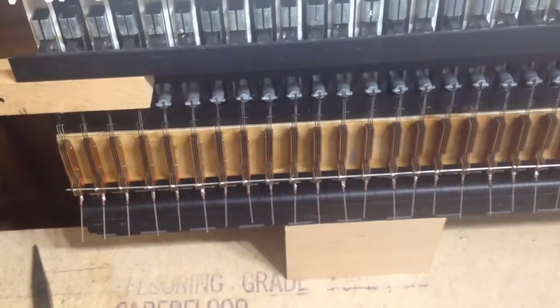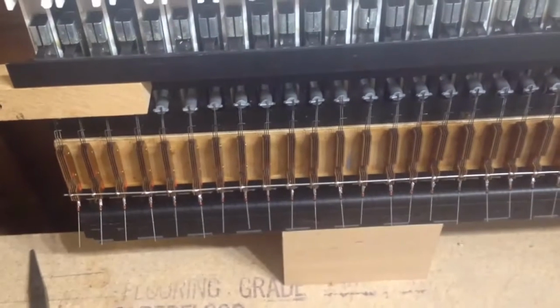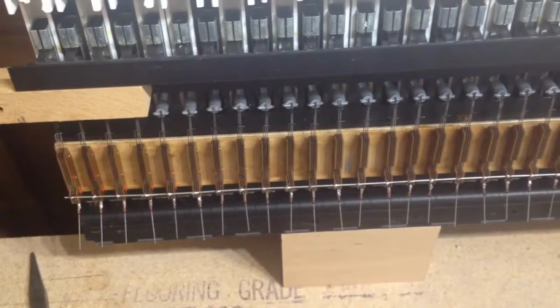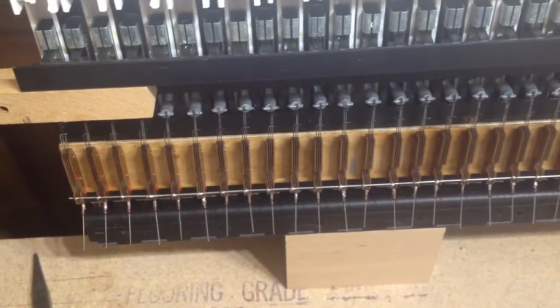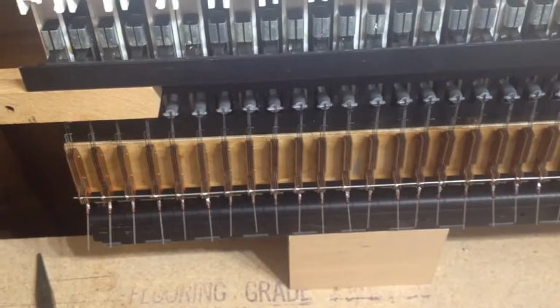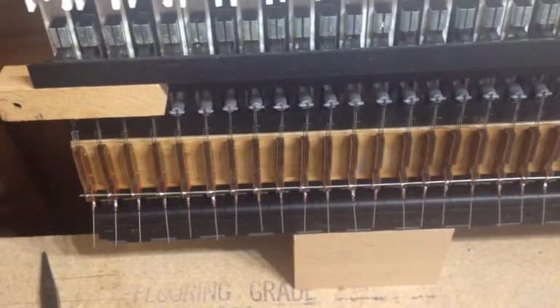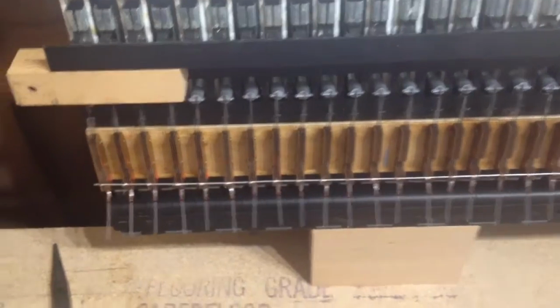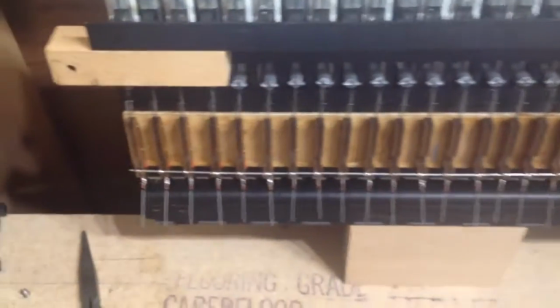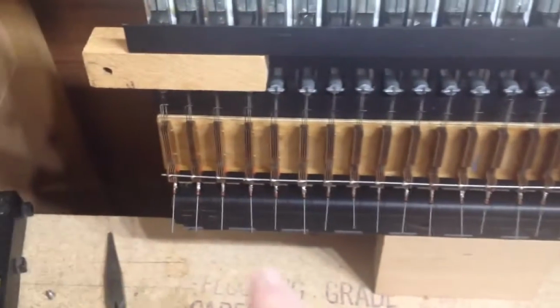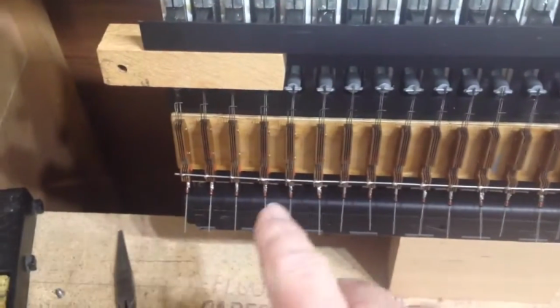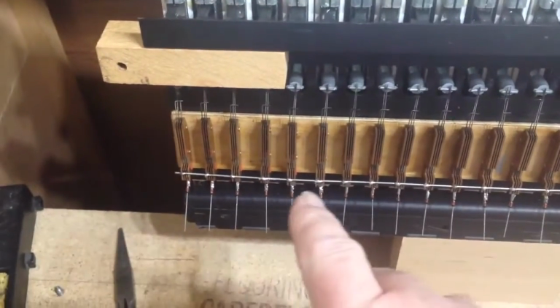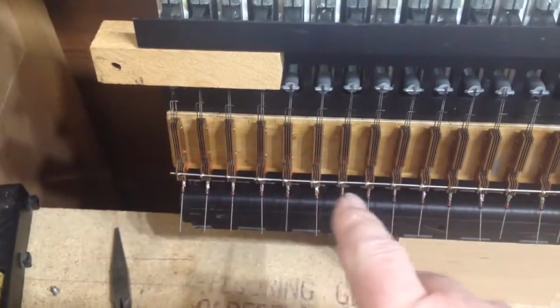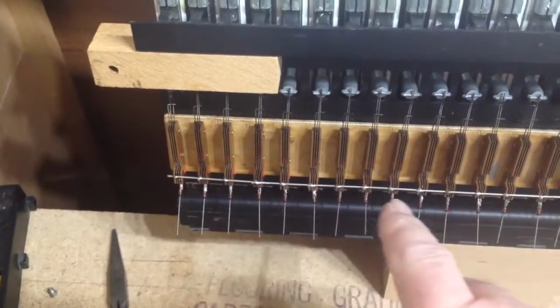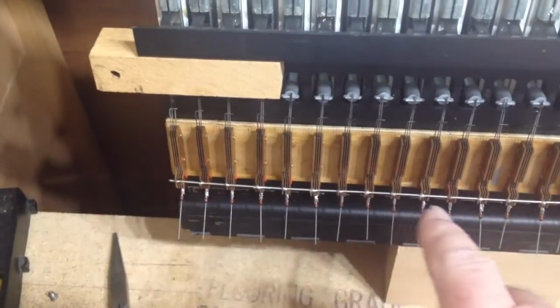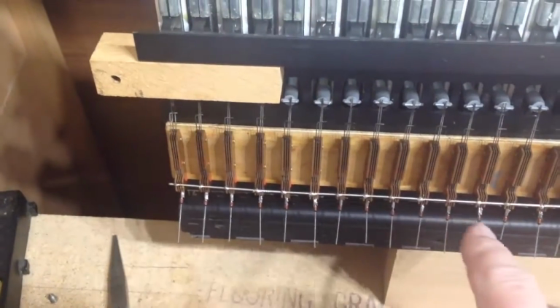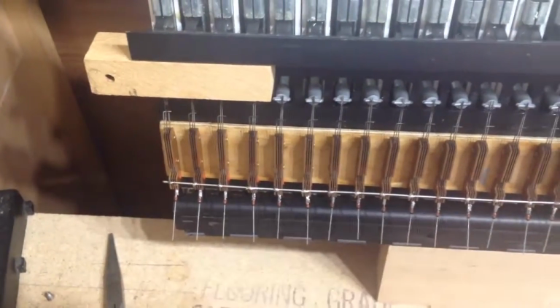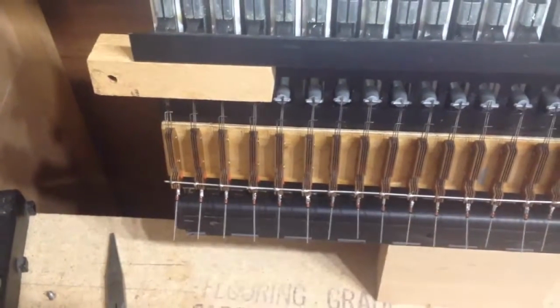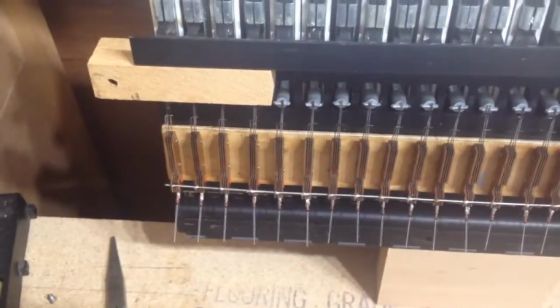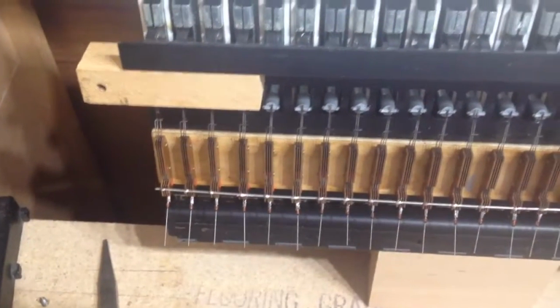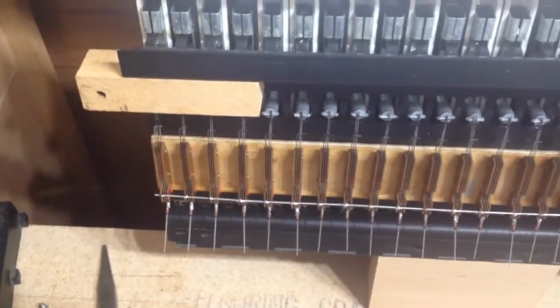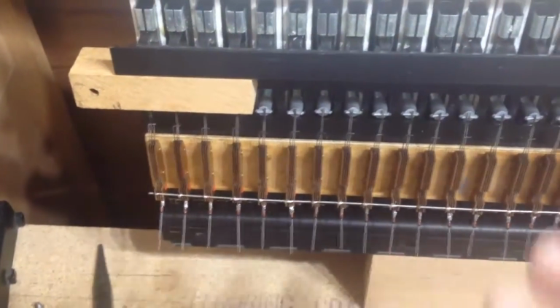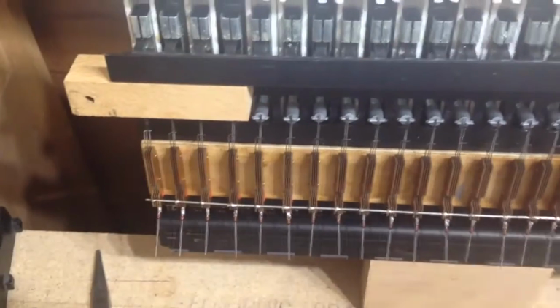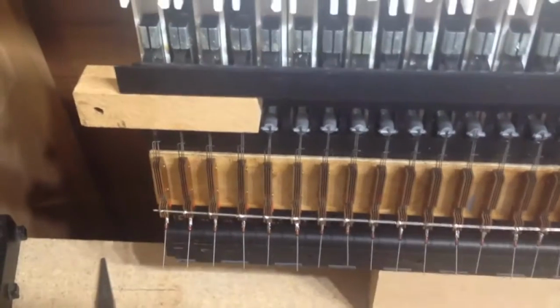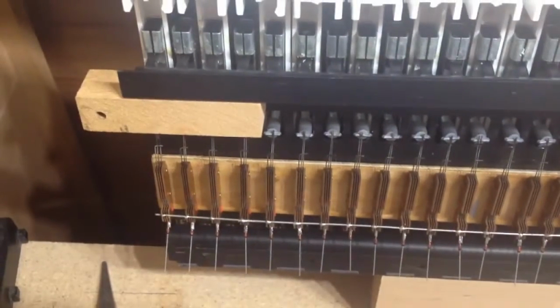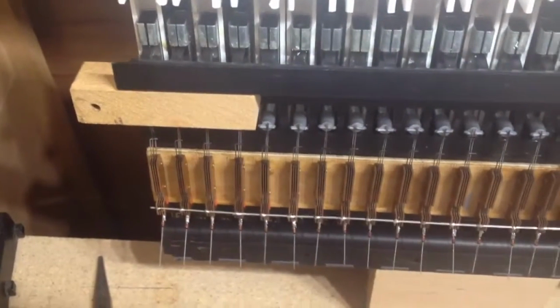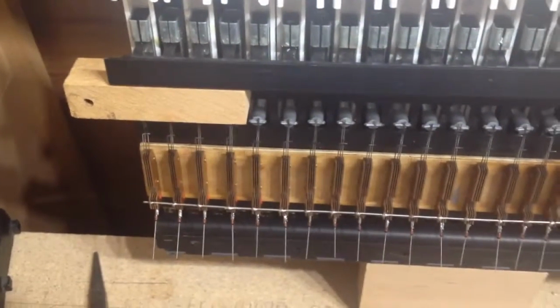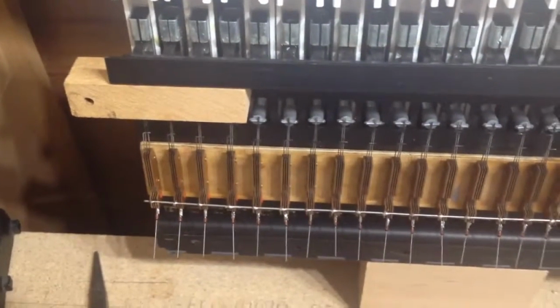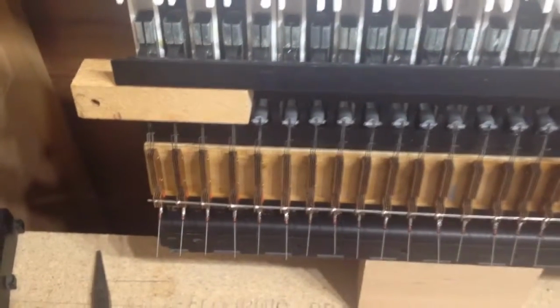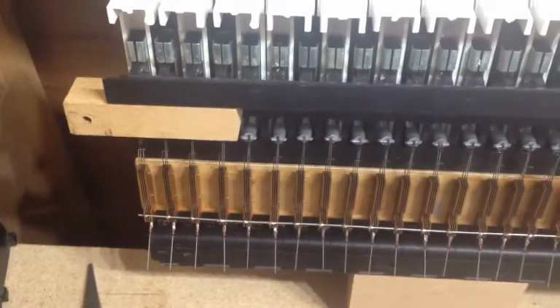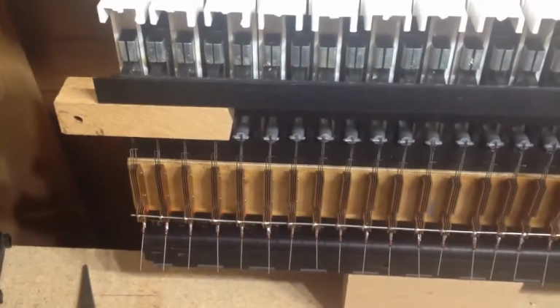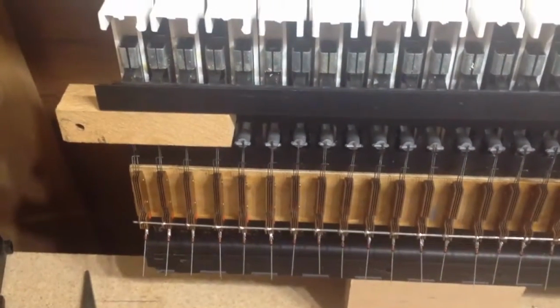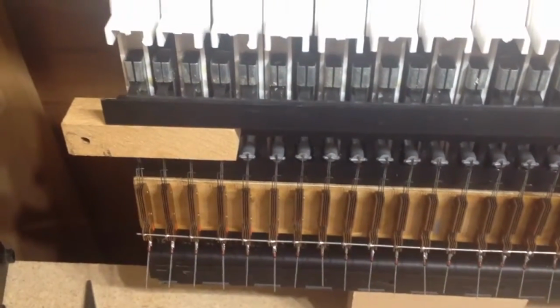All of our diodes are now being connected, soldered on to the bottom of the keys. They're all new ones on the top keyboard and the bottom keyboard had the existing ones.